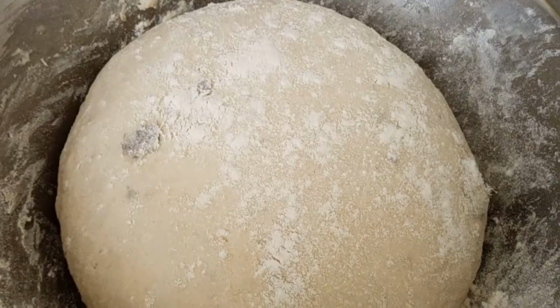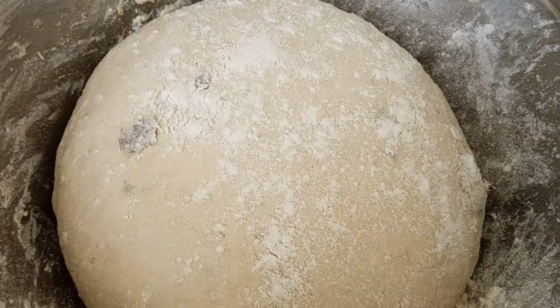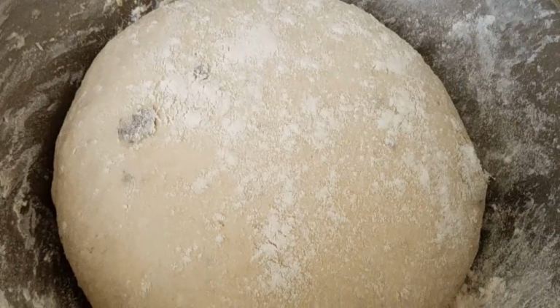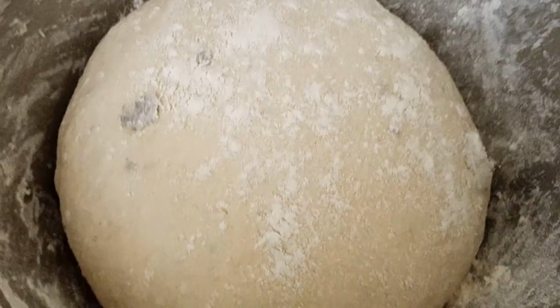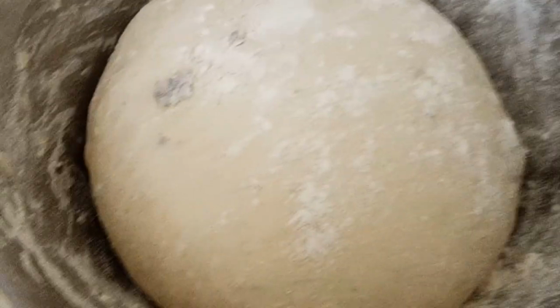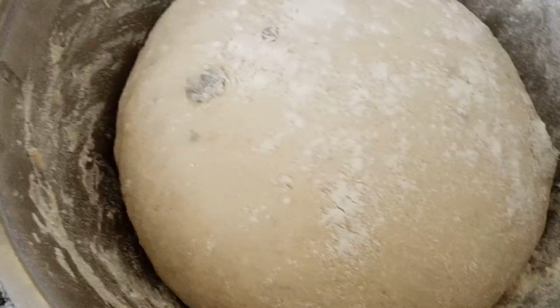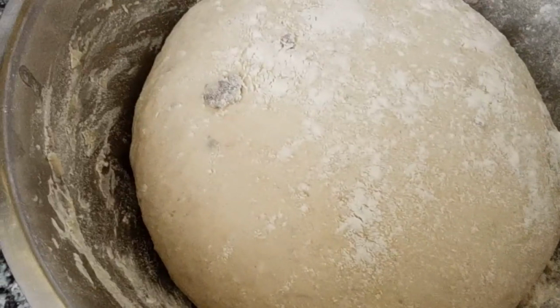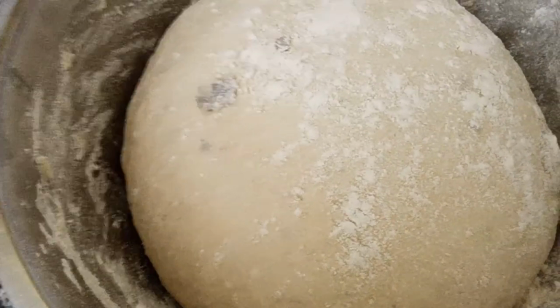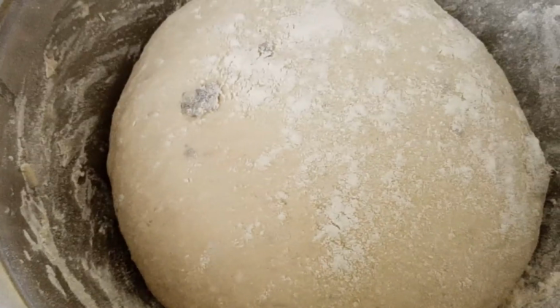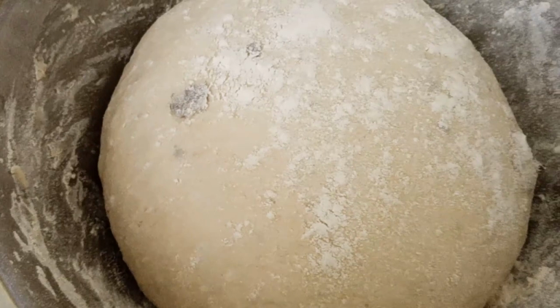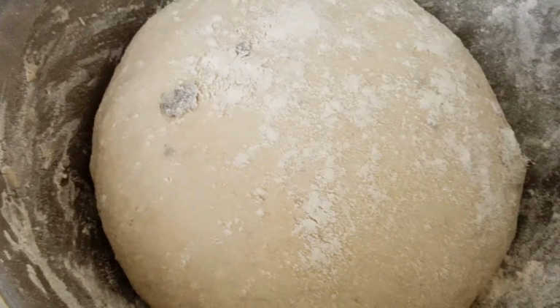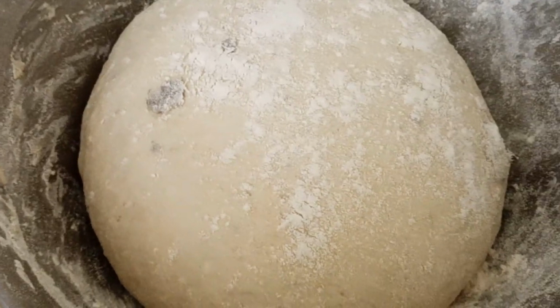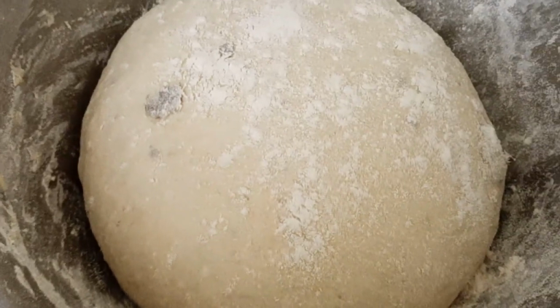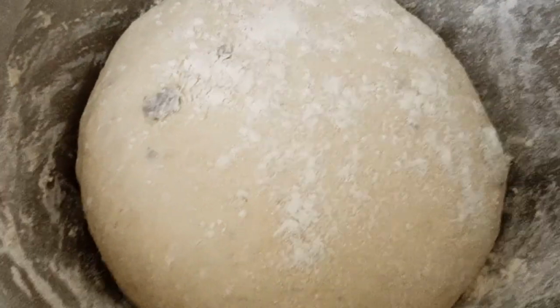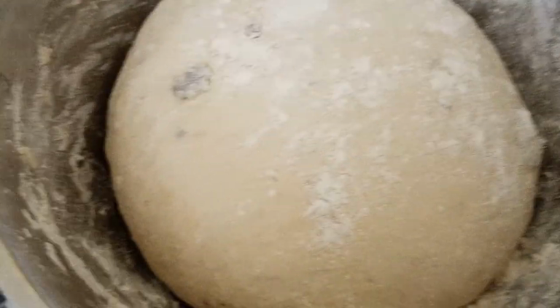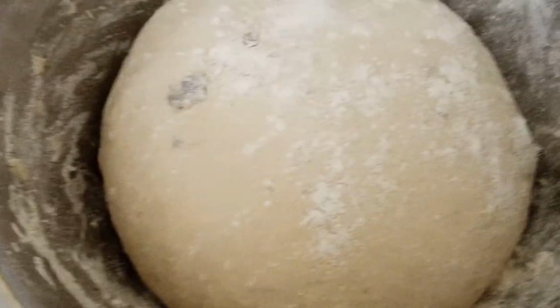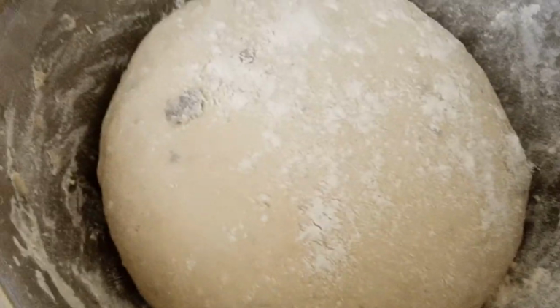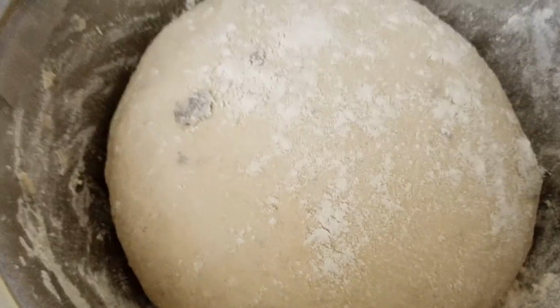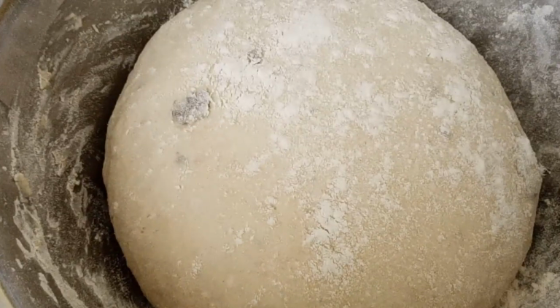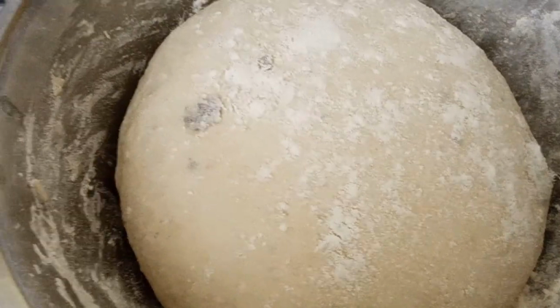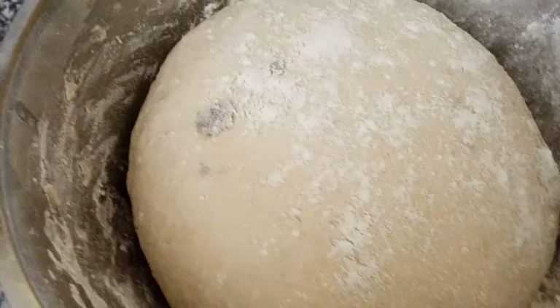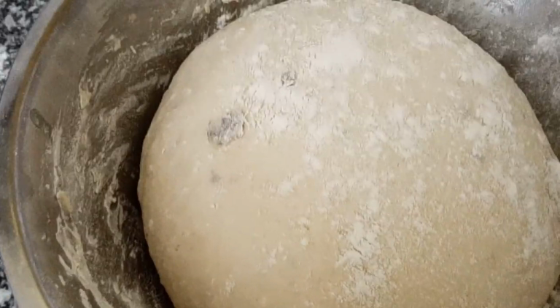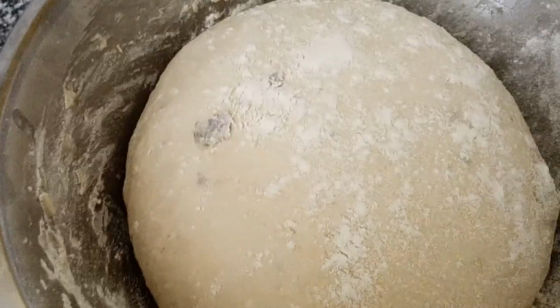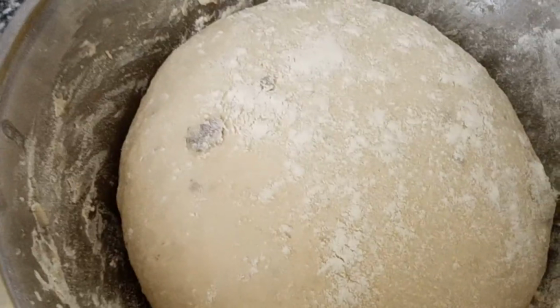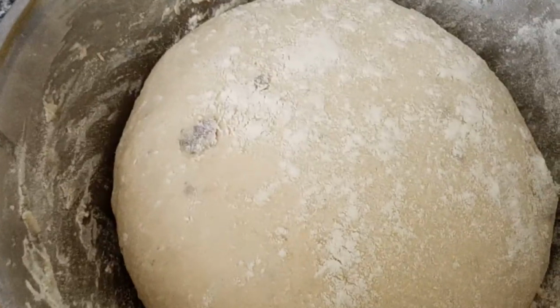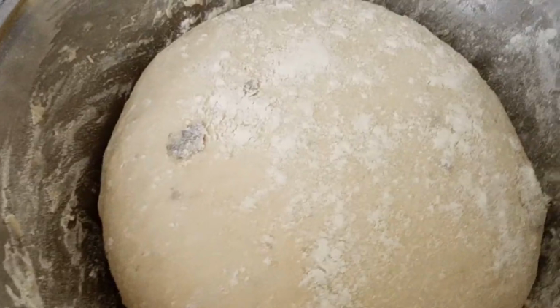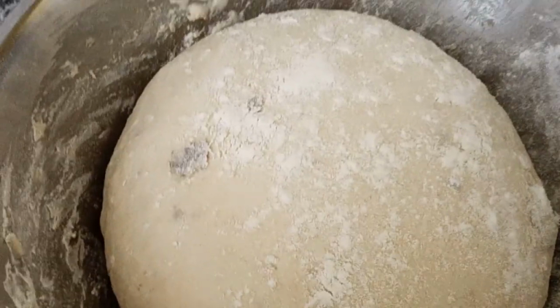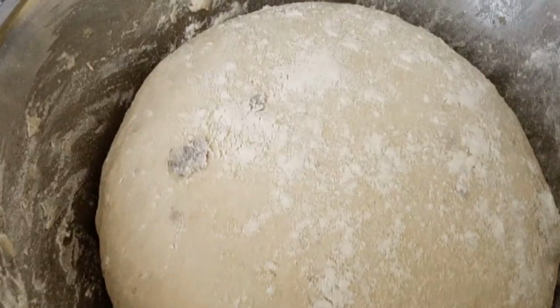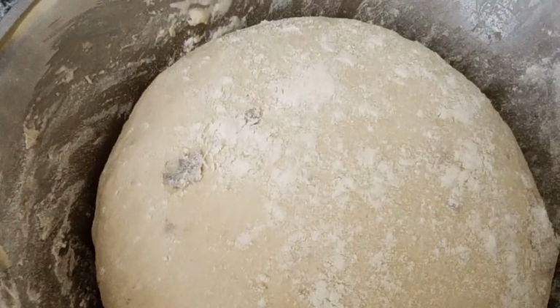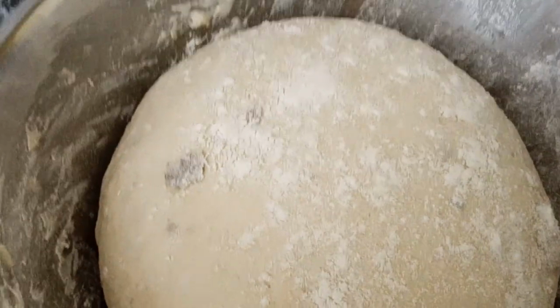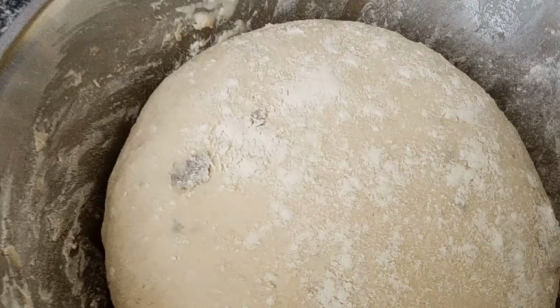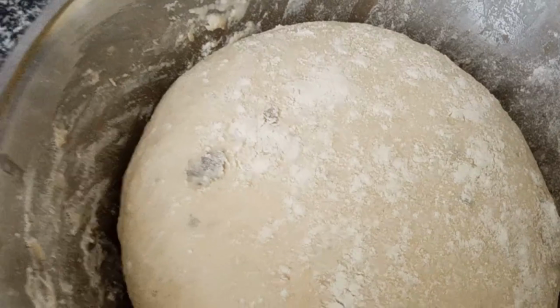It's almost double-sized now, so I will knead again and get ready for baking.